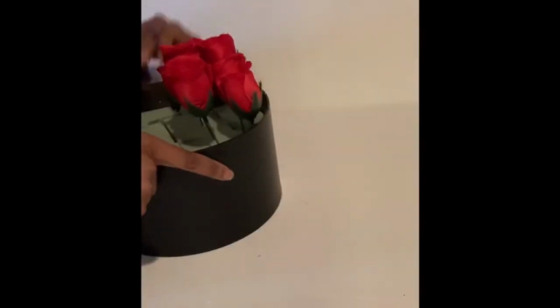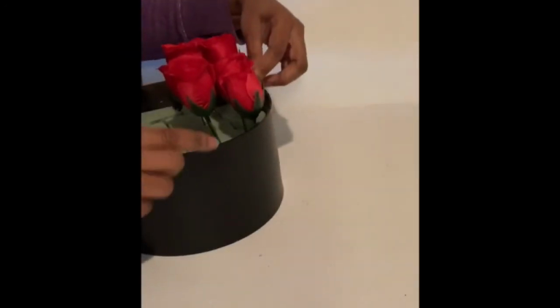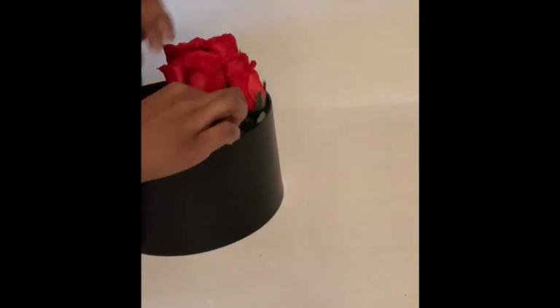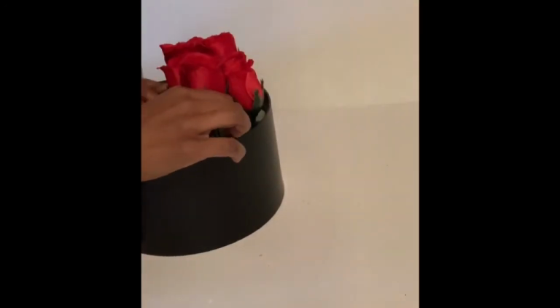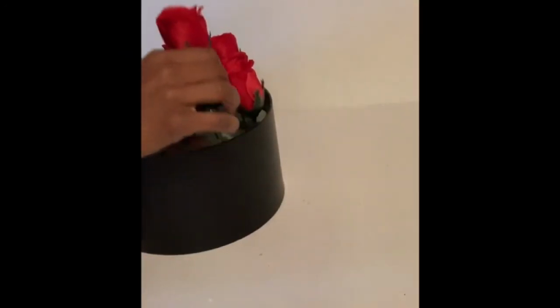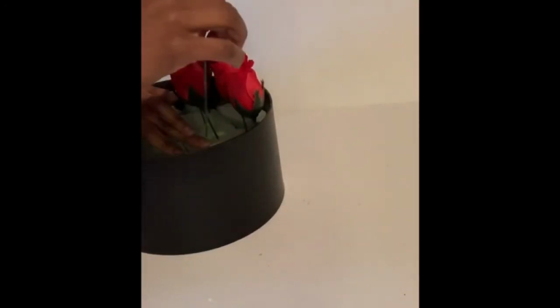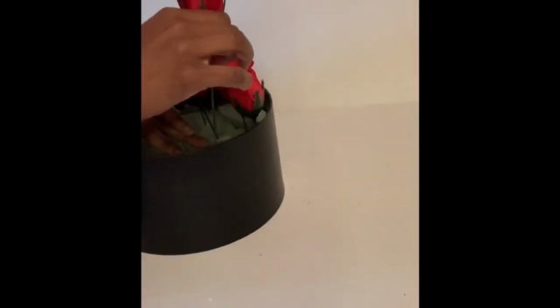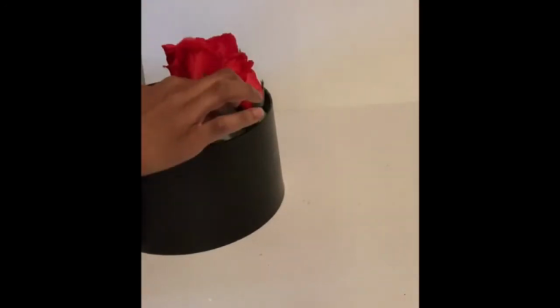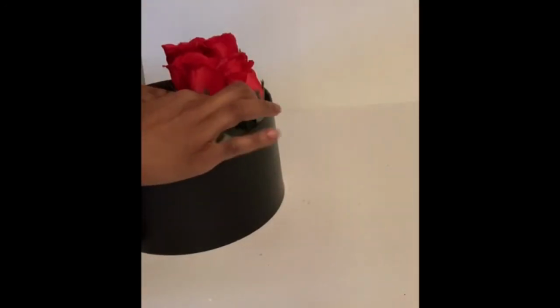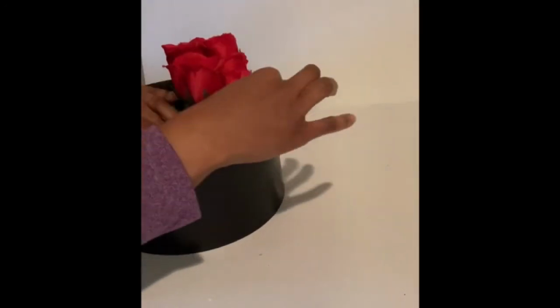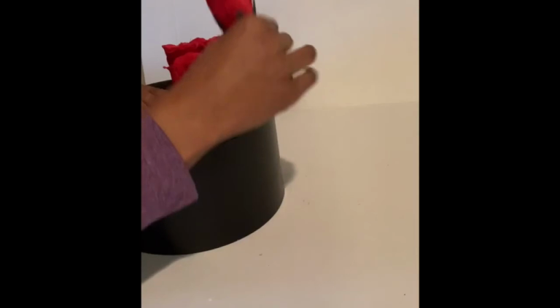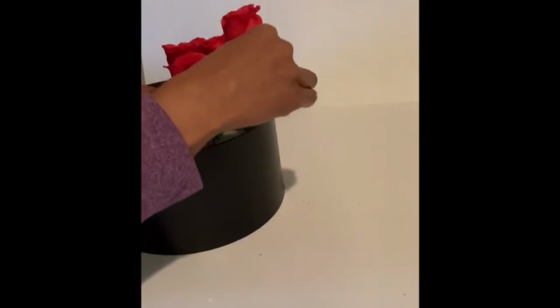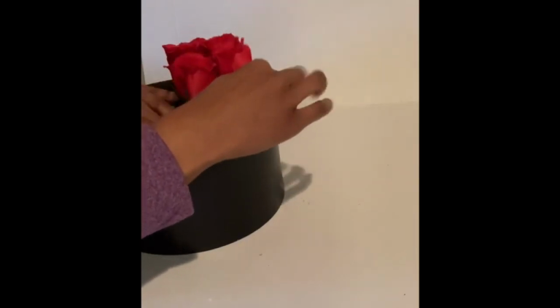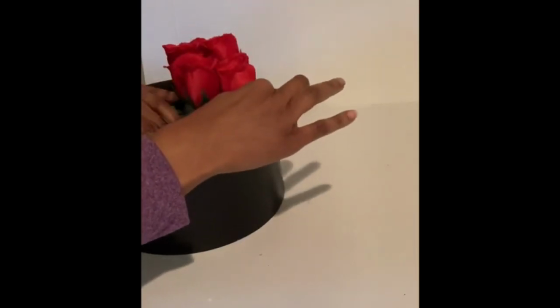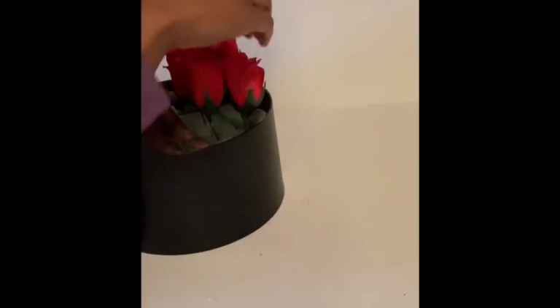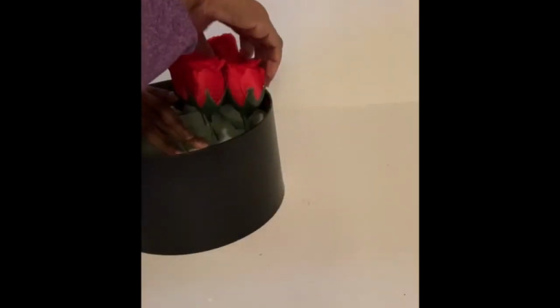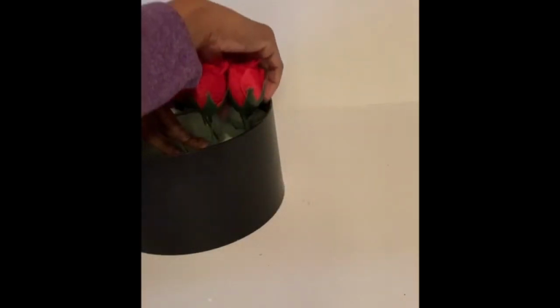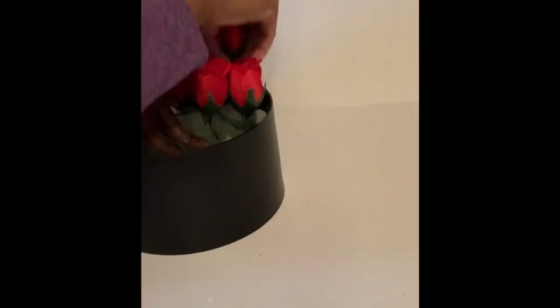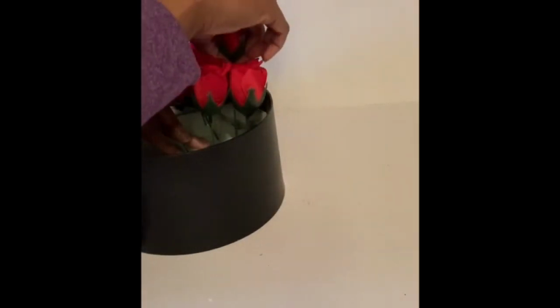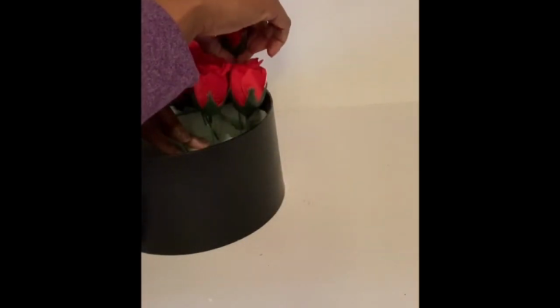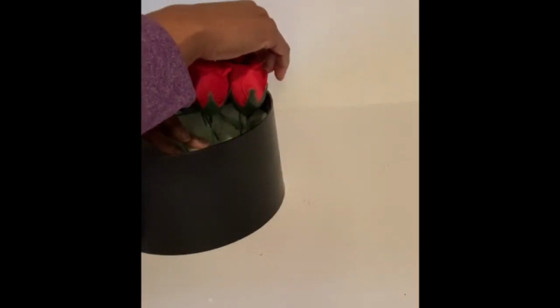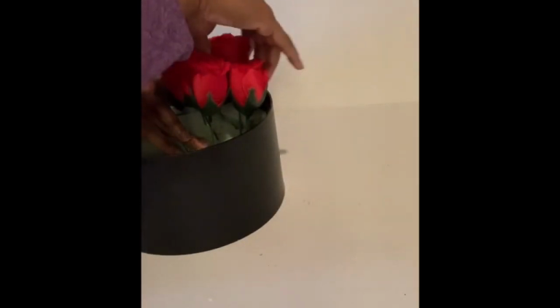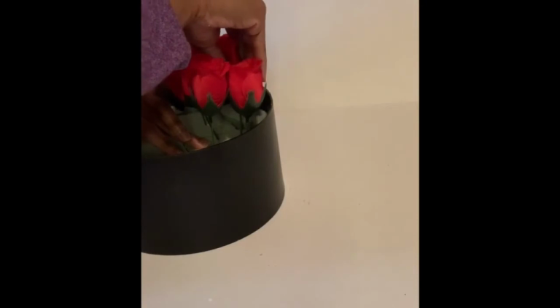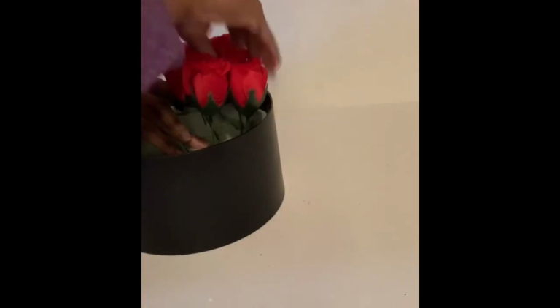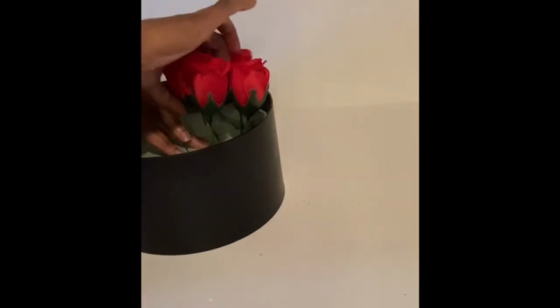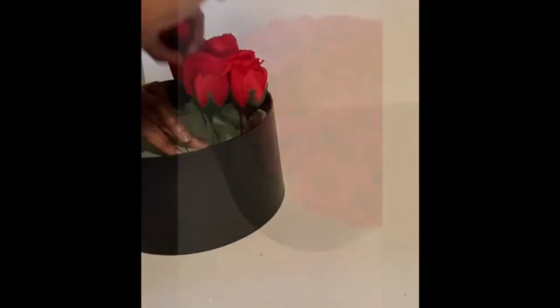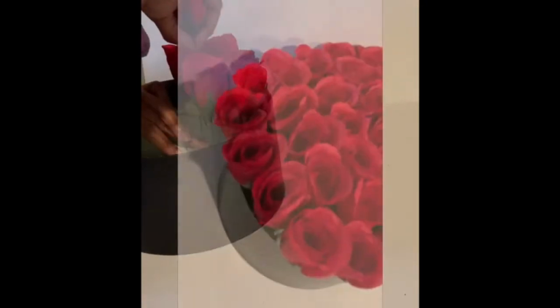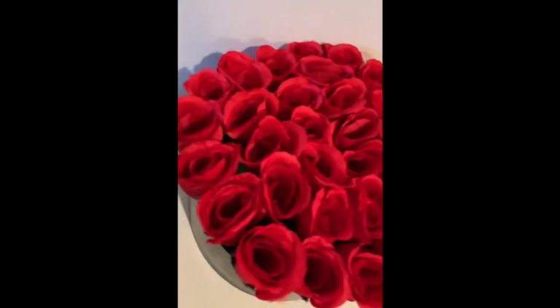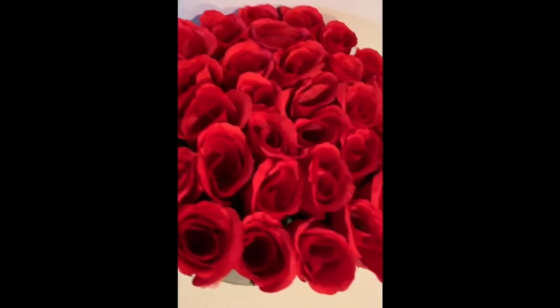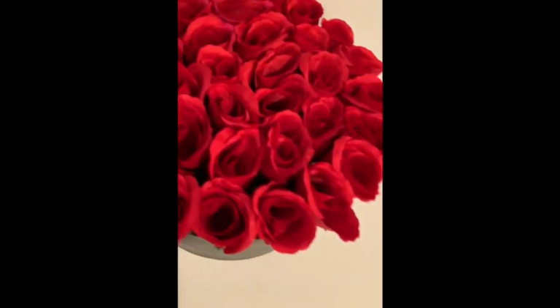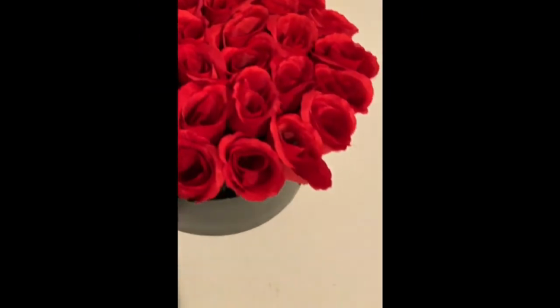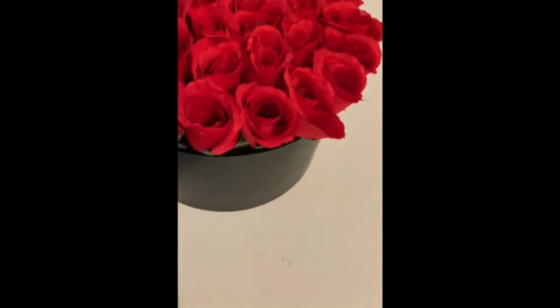I then started placing the roses into the foam. I did it along the perimeter first and then filled in the middle. And this is how they look.